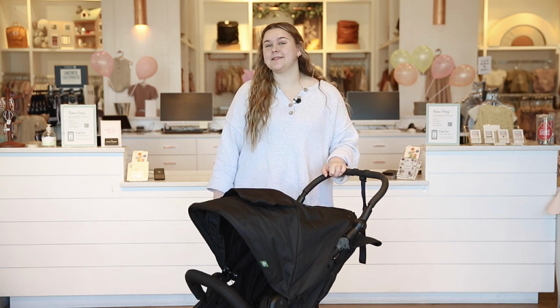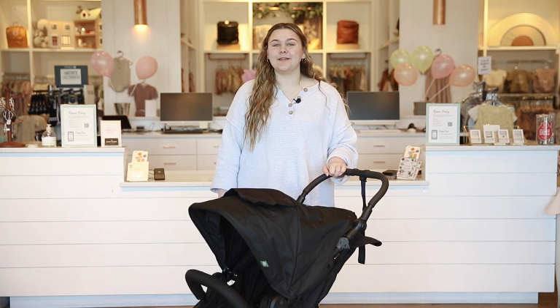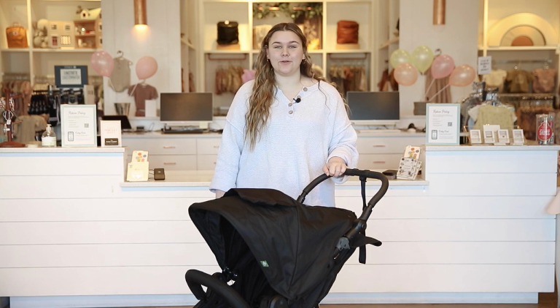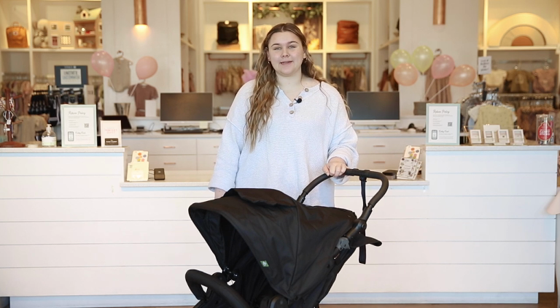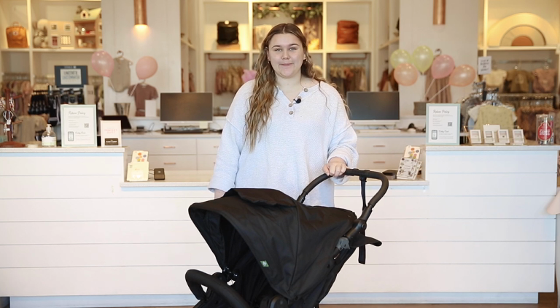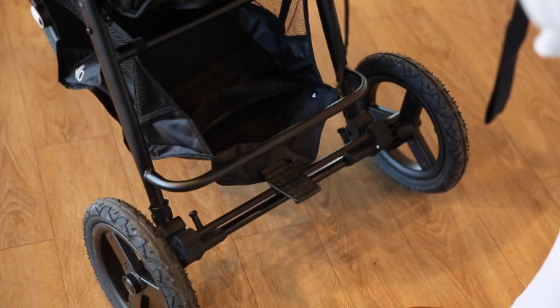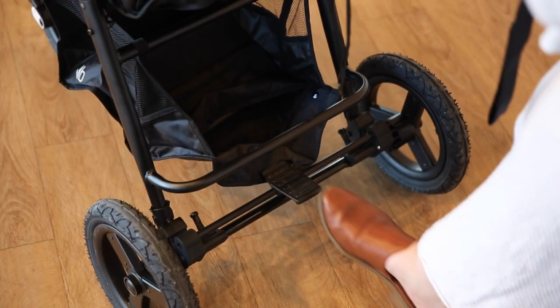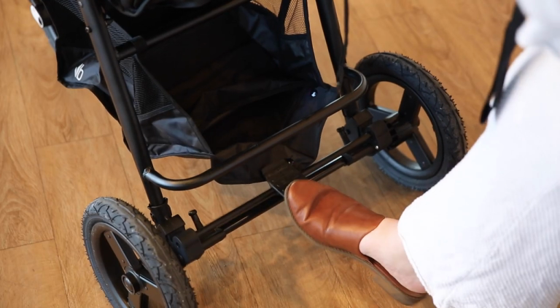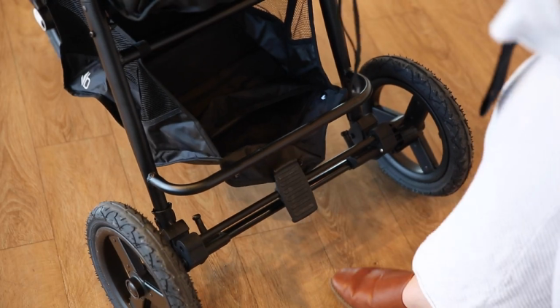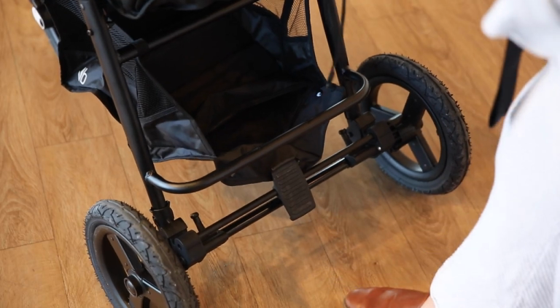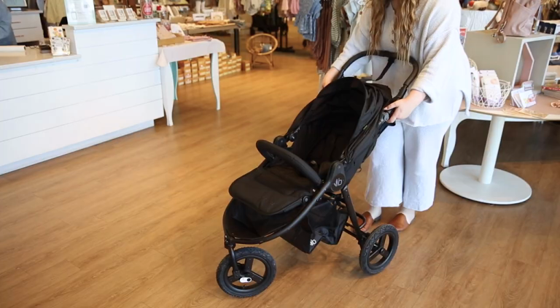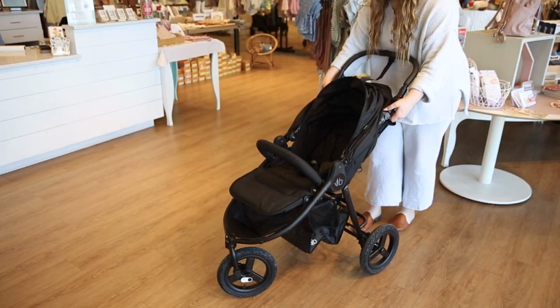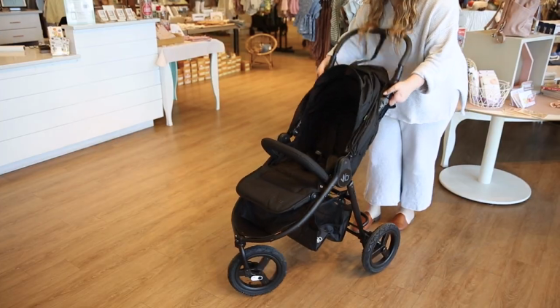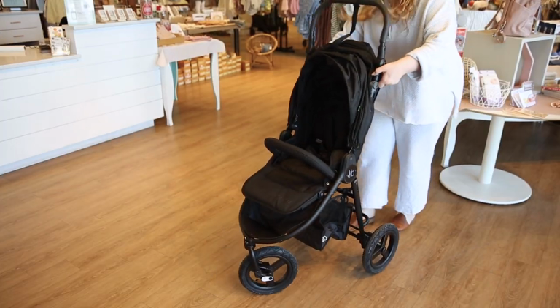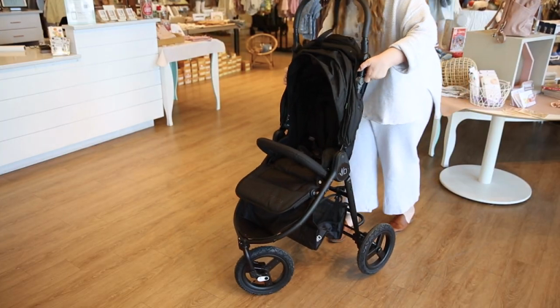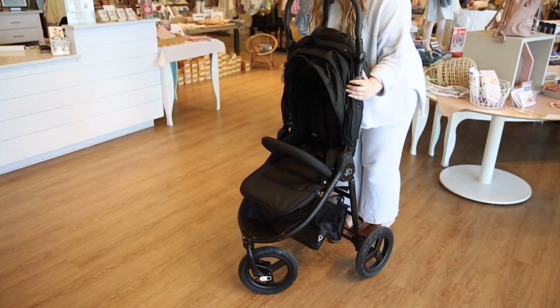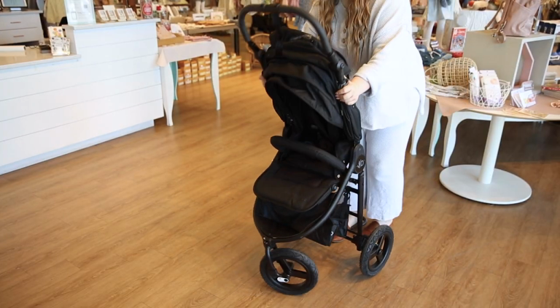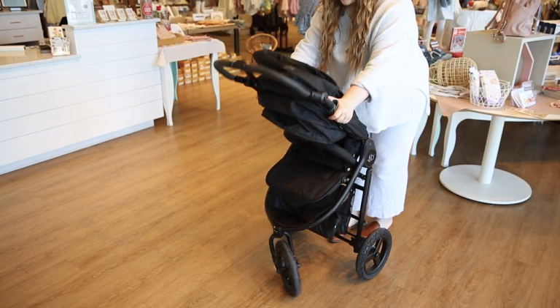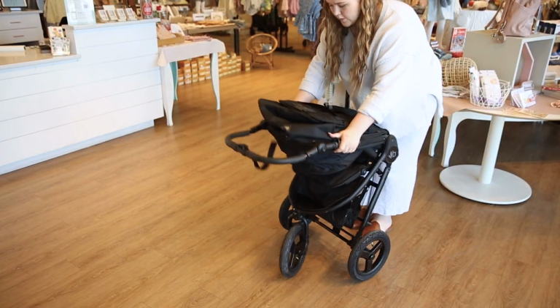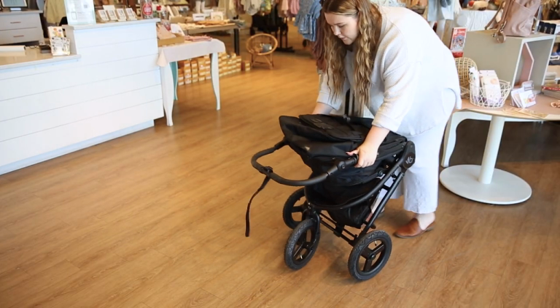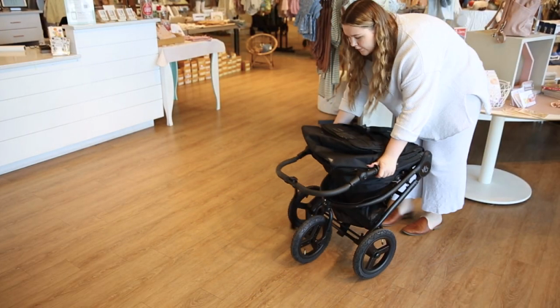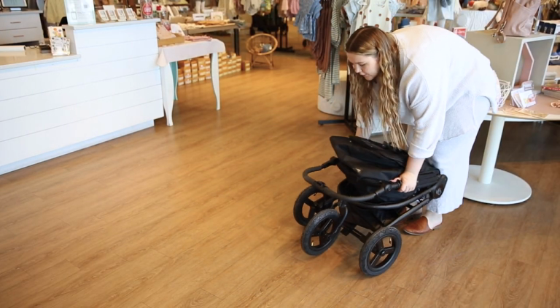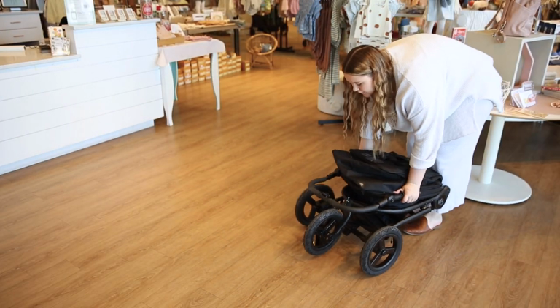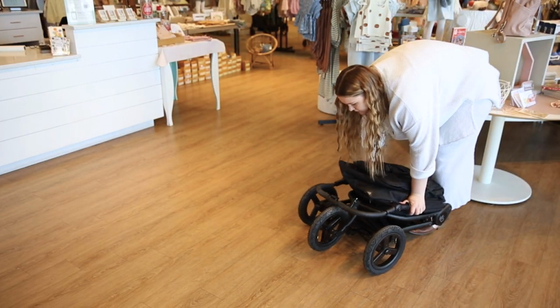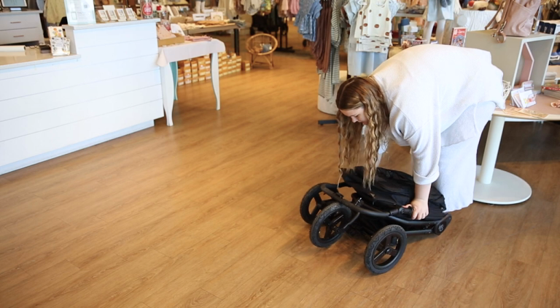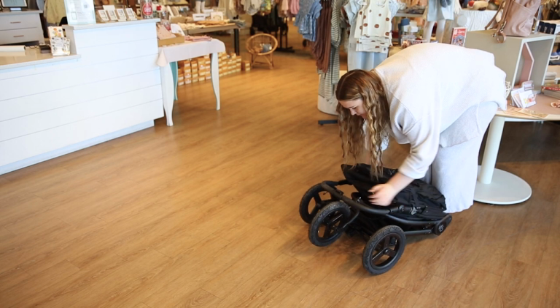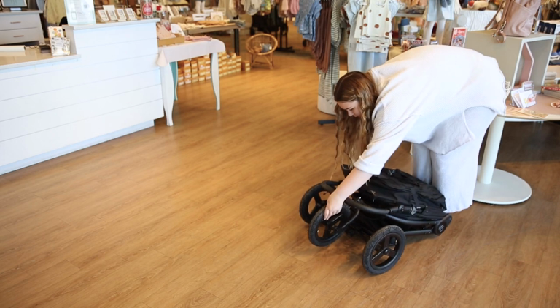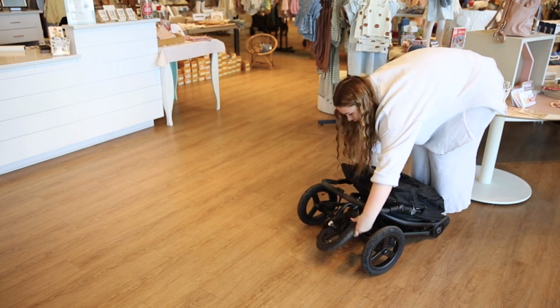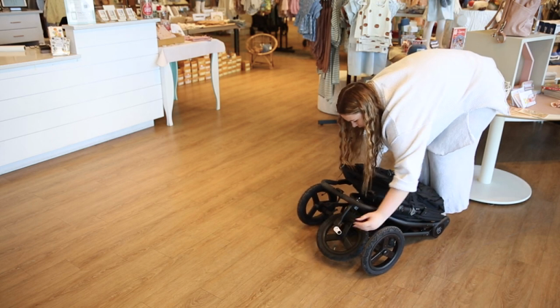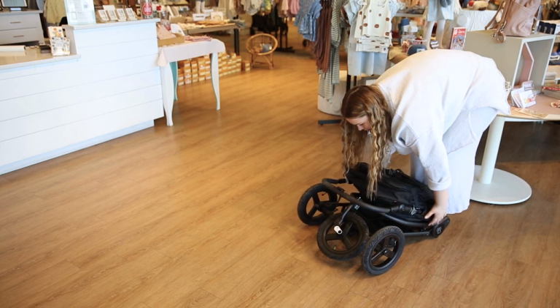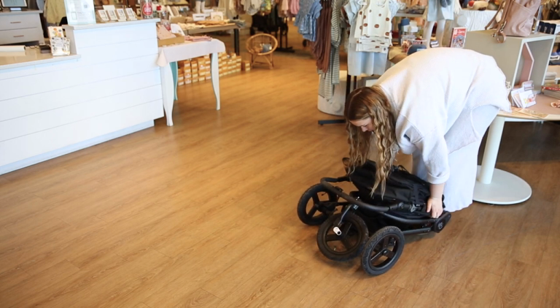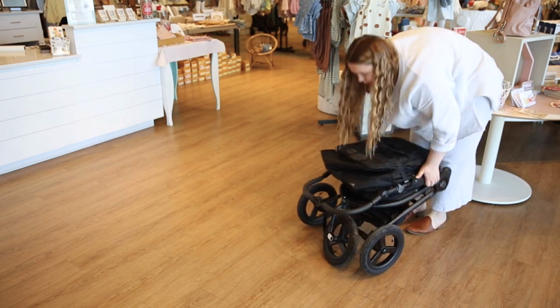Now let's dive into the folding mechanism. To fold the stroller, start by engaging the brake, then simultaneously press the release triggers and guide the stroller forward to its folded position. Note that this stroller can stand while folded.